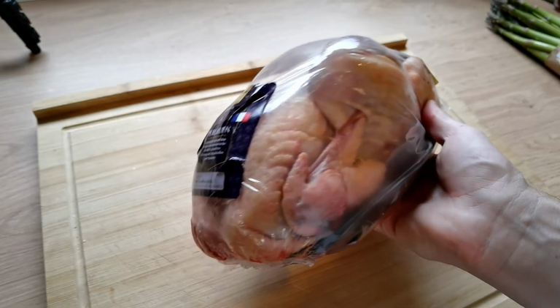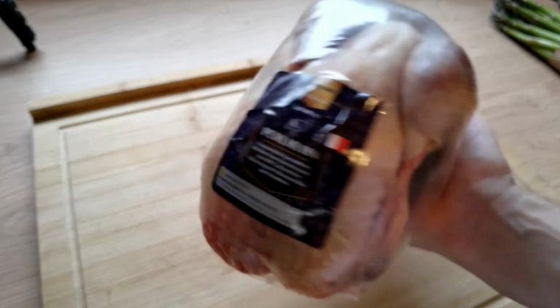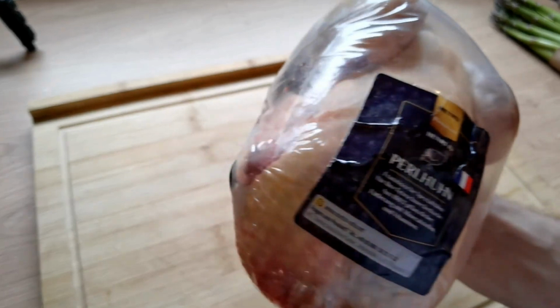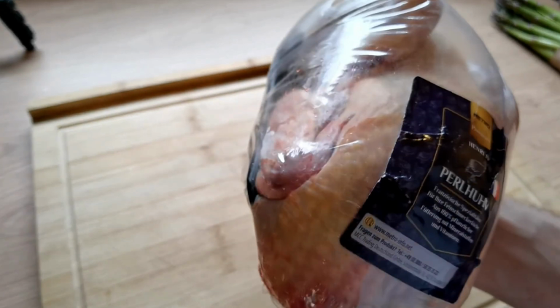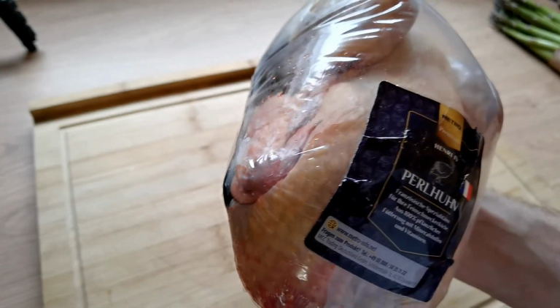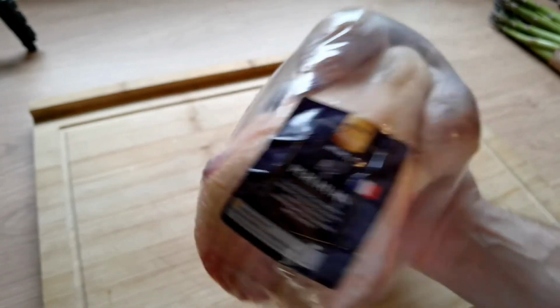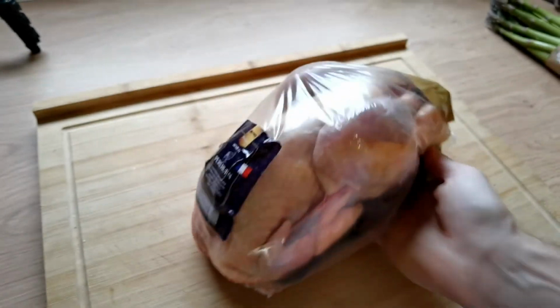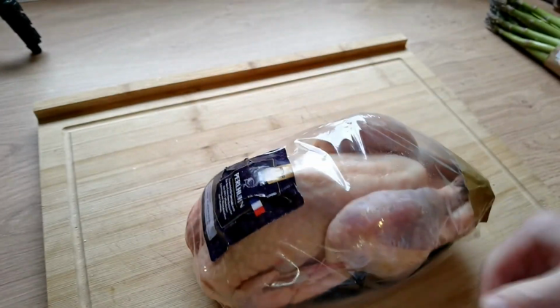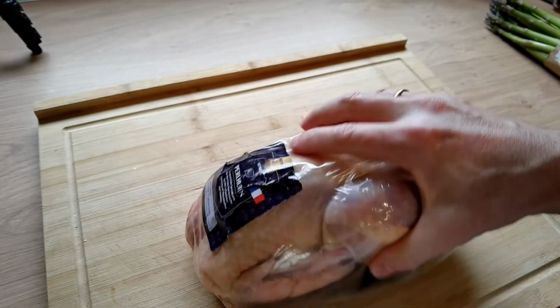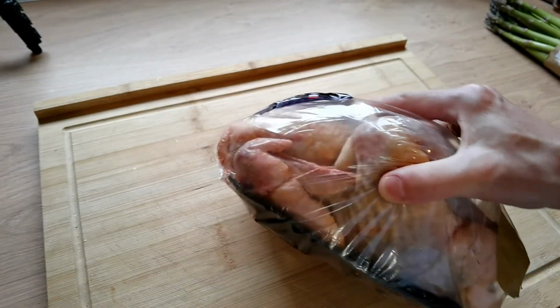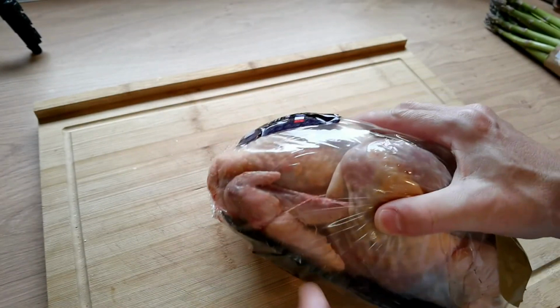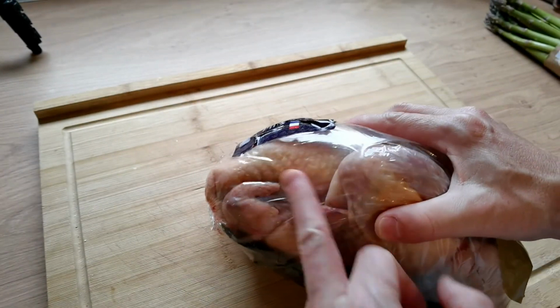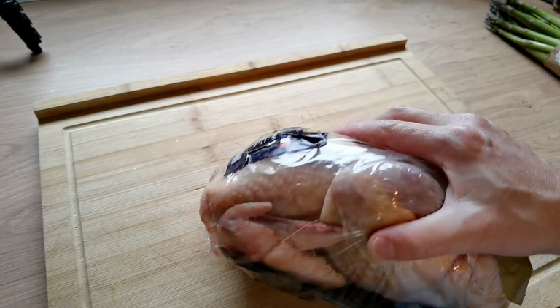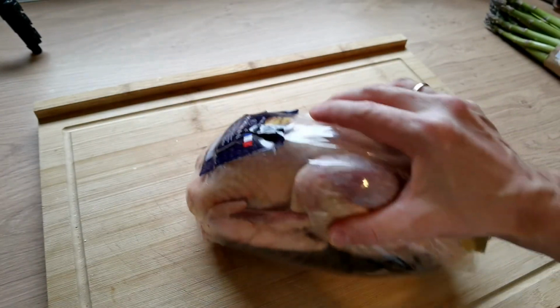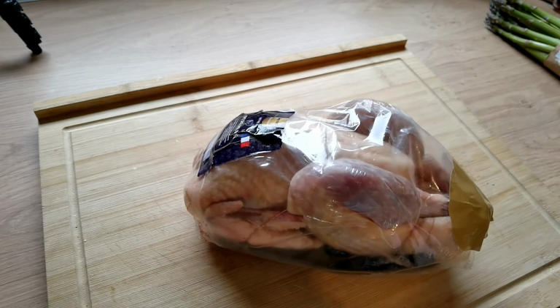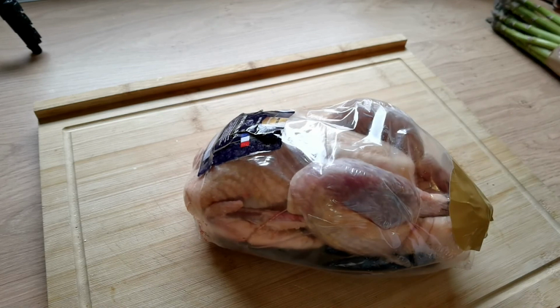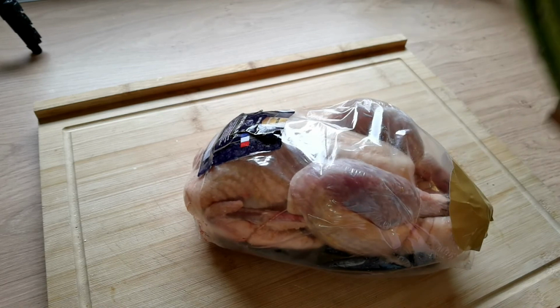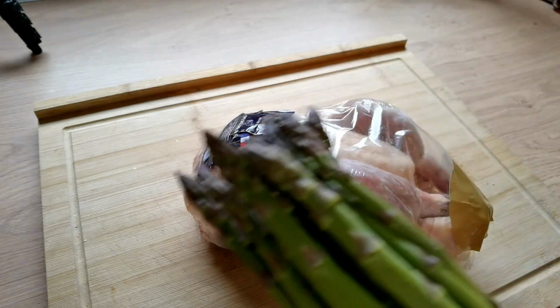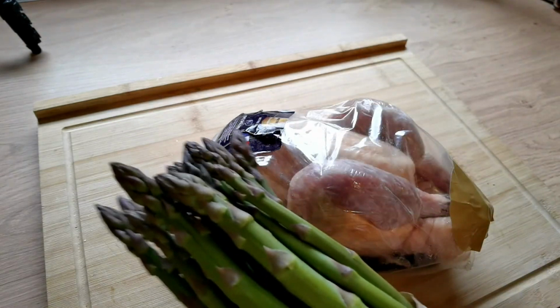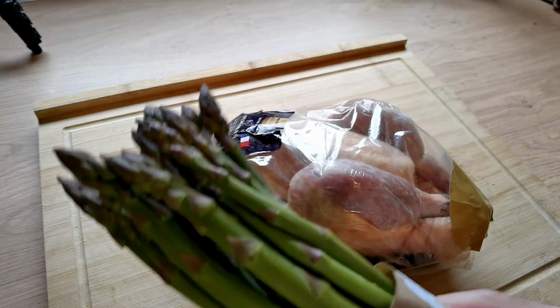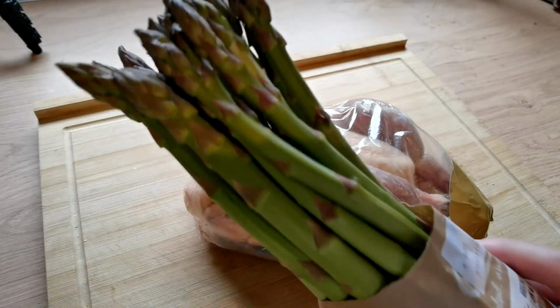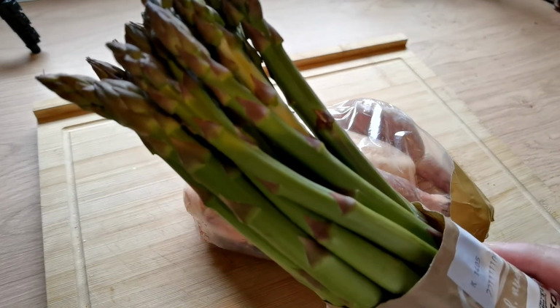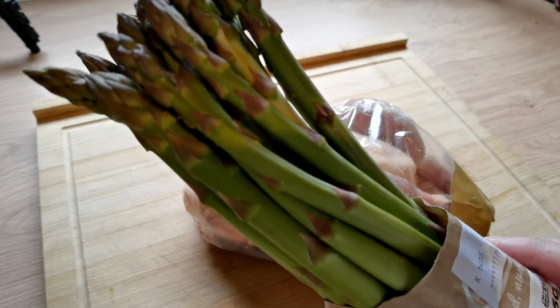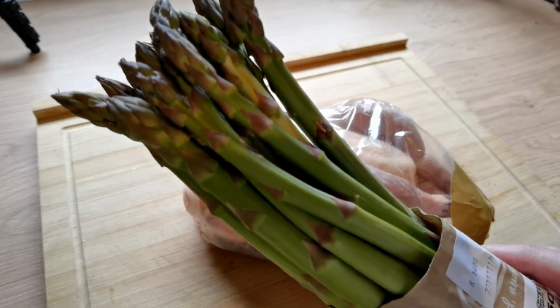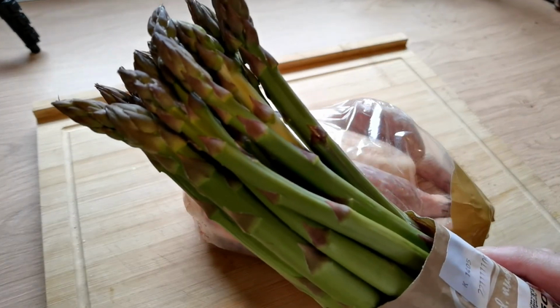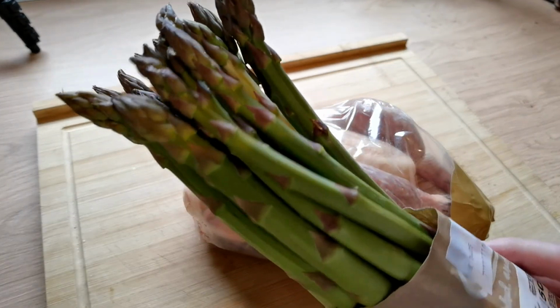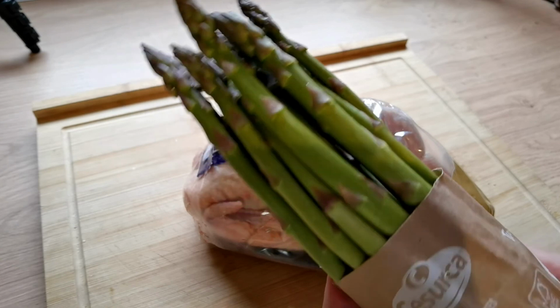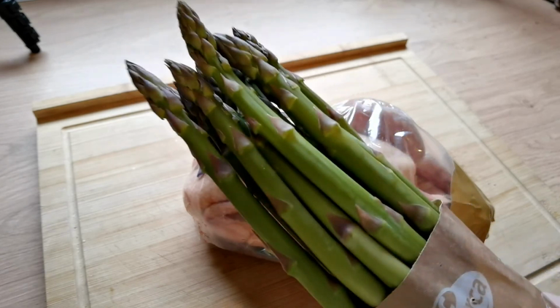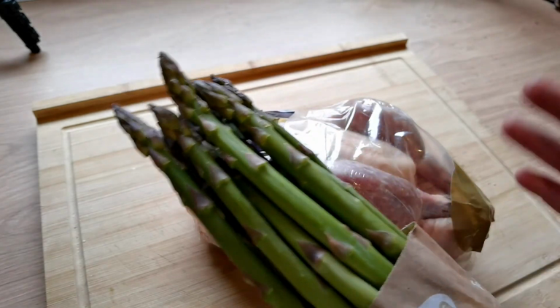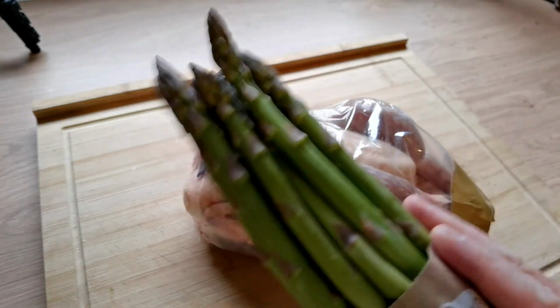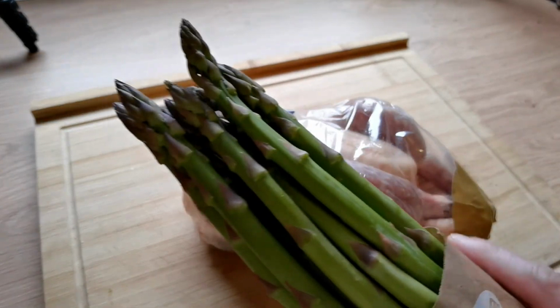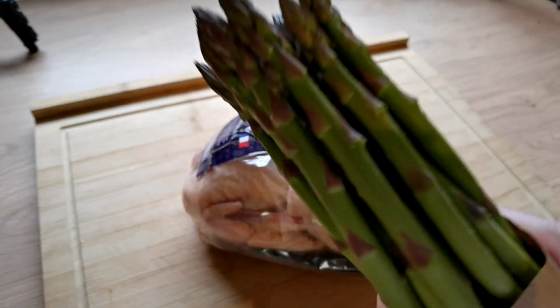We've got to be careful when we cook it that we don't dry it out — it hasn't got much fat. We're going to have some fresh asparagus, sweet asparagus. It's asparagus season, so we're eating that every day.